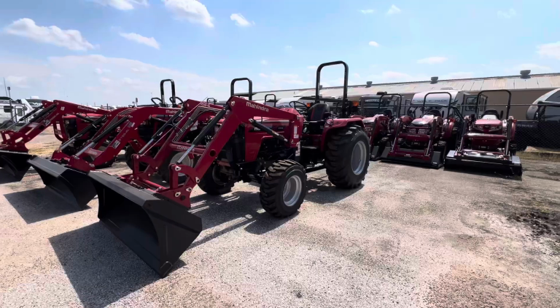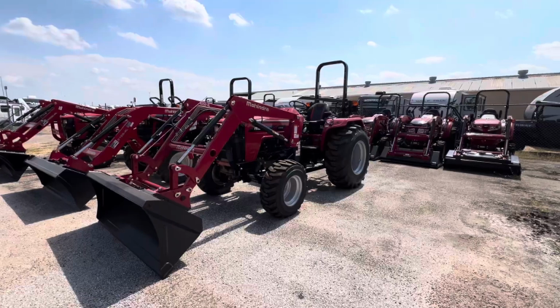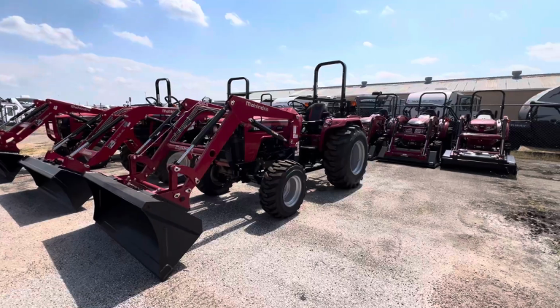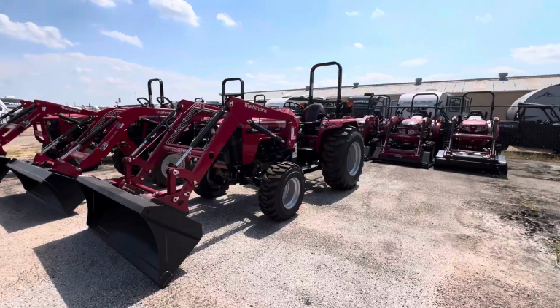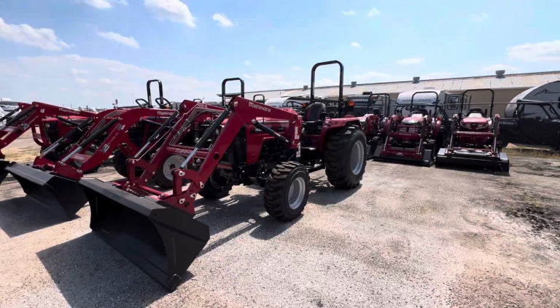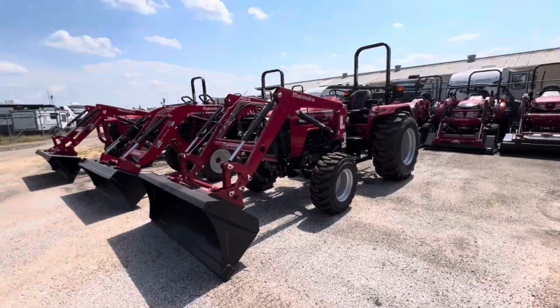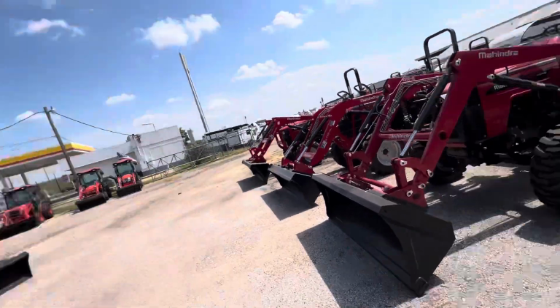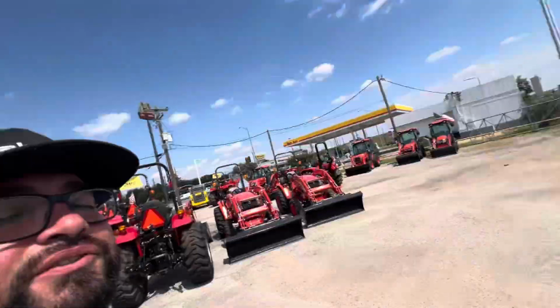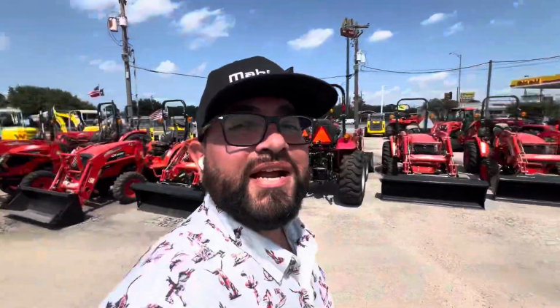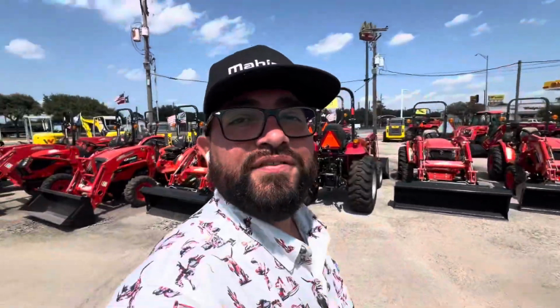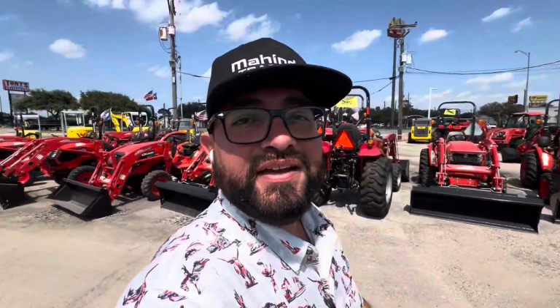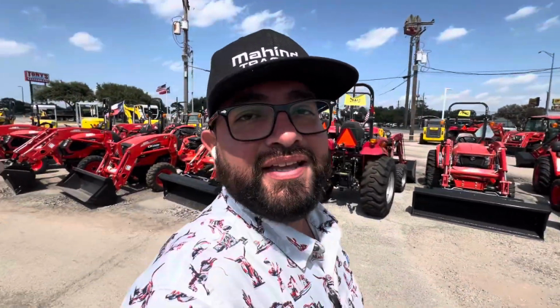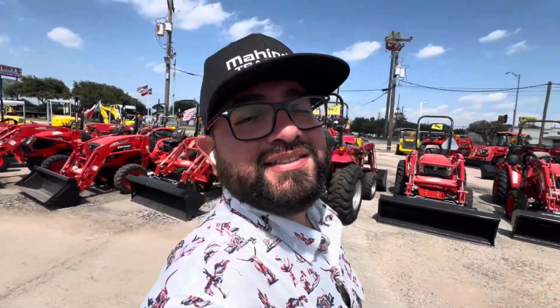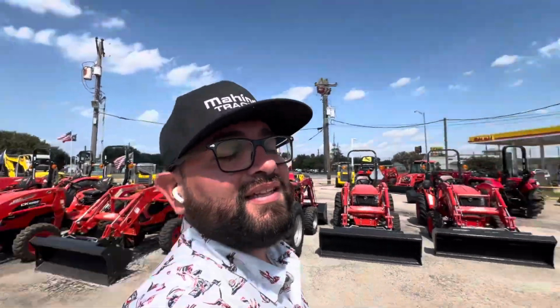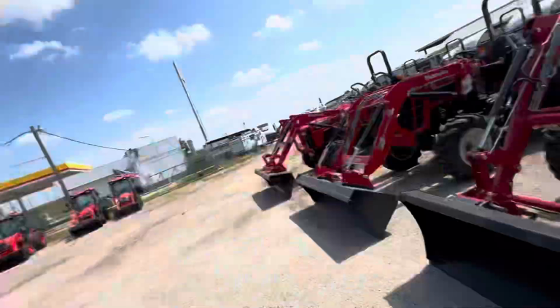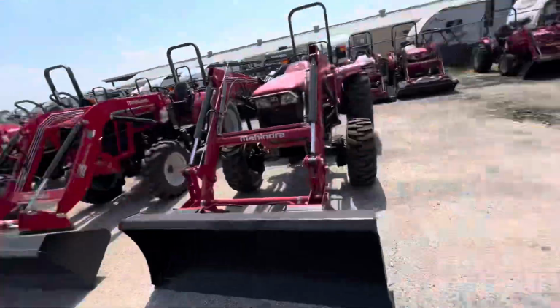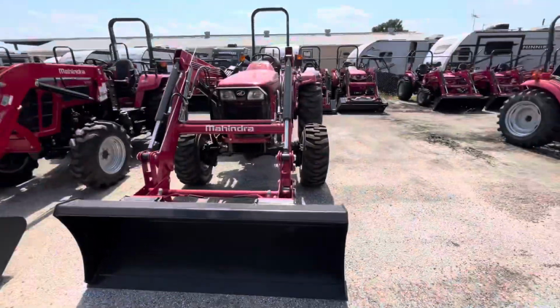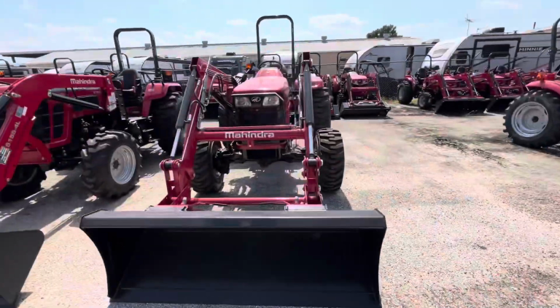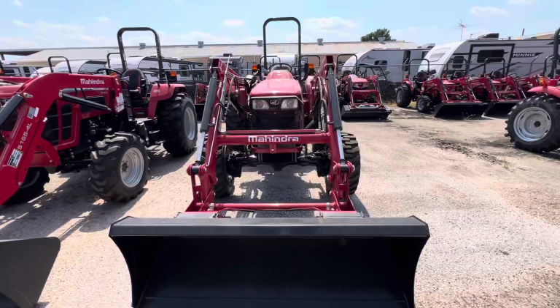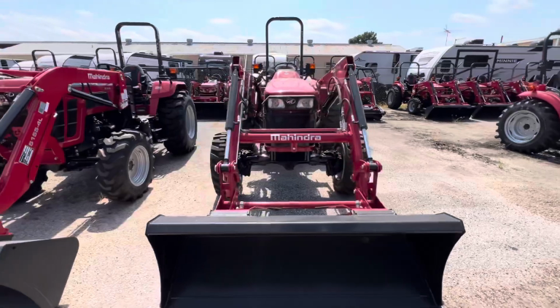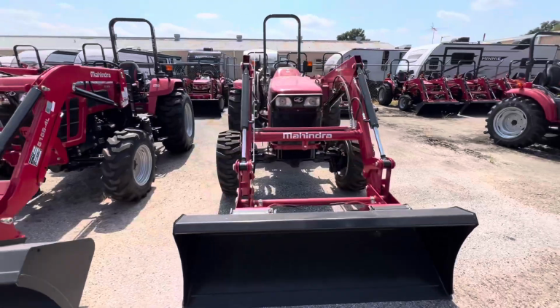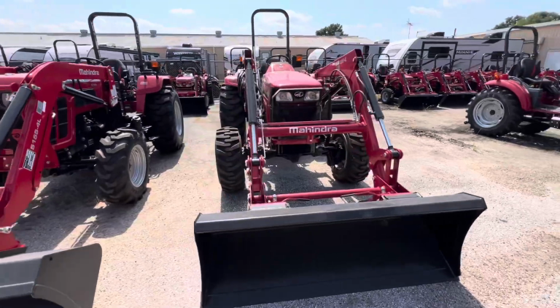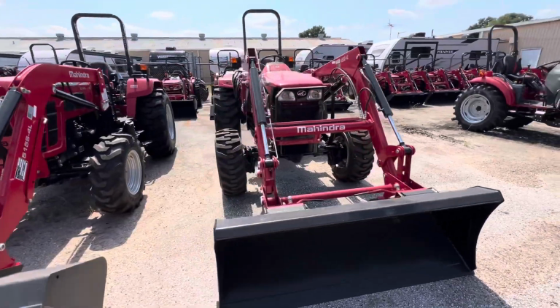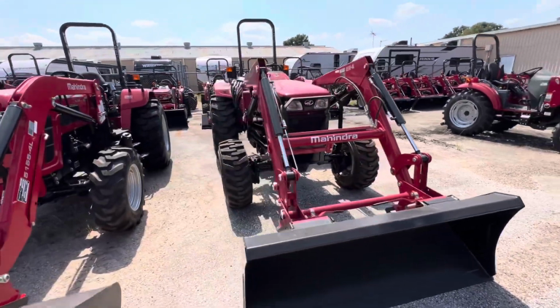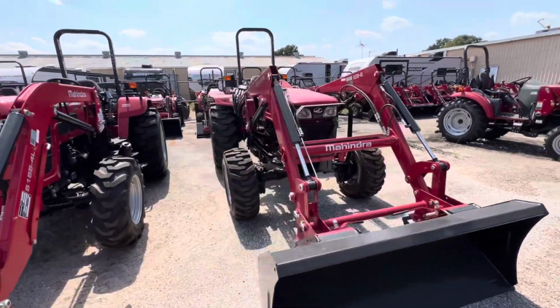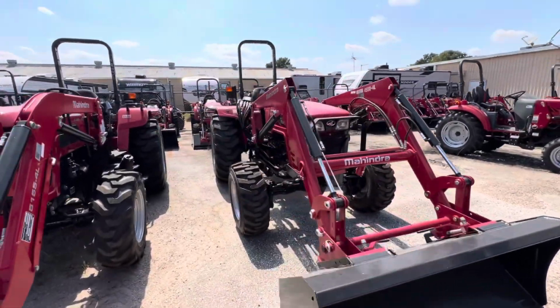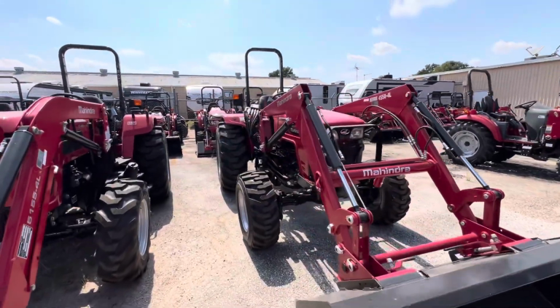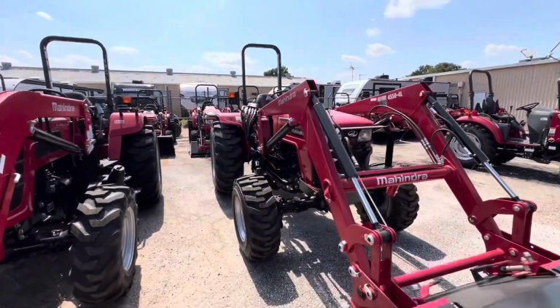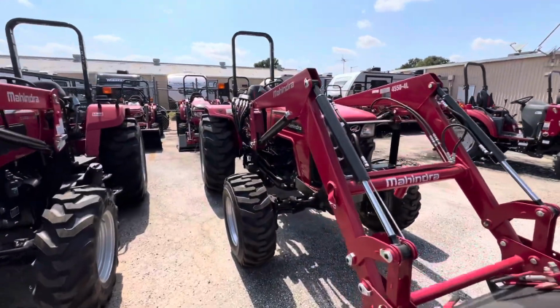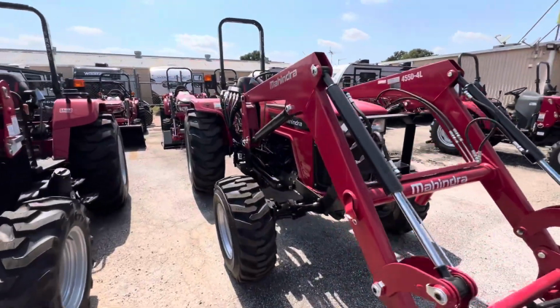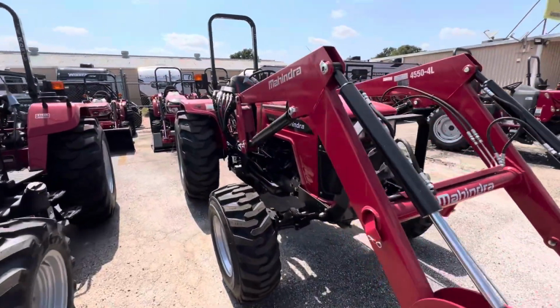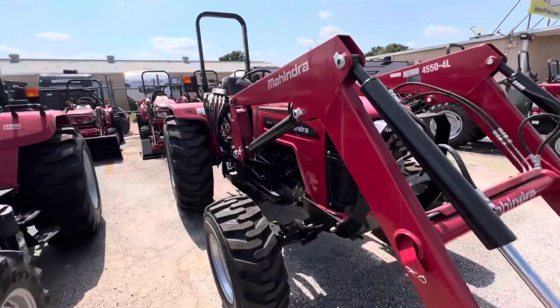Hello Sandra, Nico from Cliff Jones Tractor over here in Sealy. I want to make a quick video to say thank you so much for giving me the opportunity to earn your business on a new tractor.